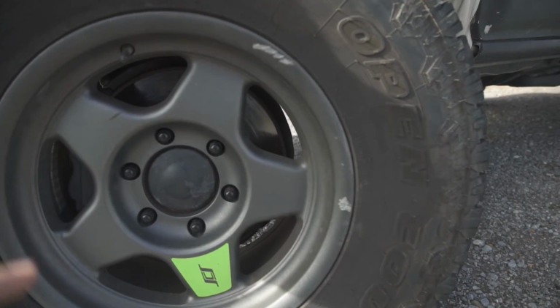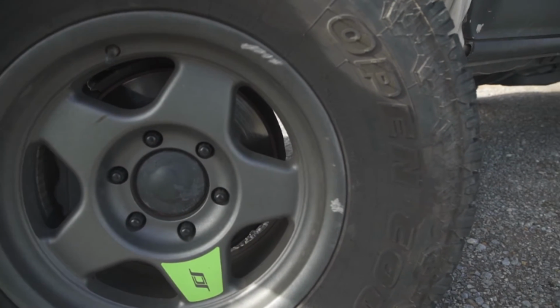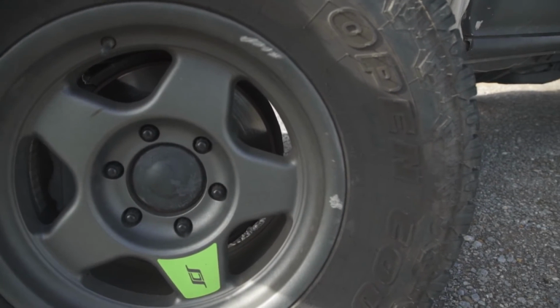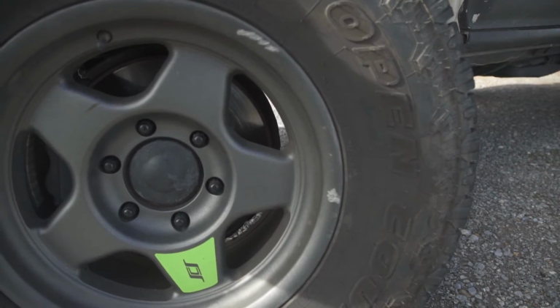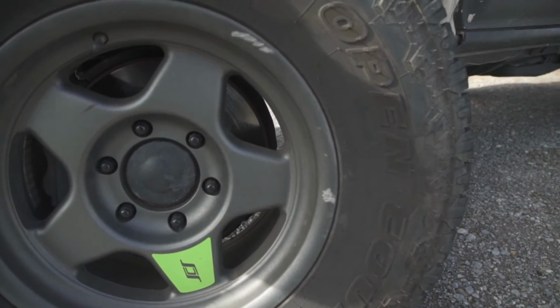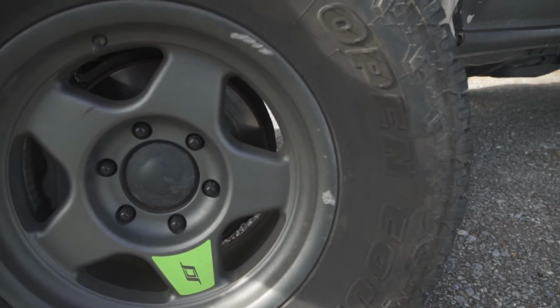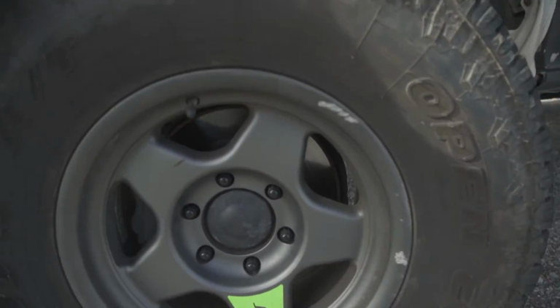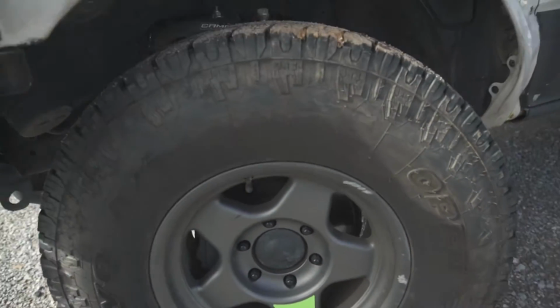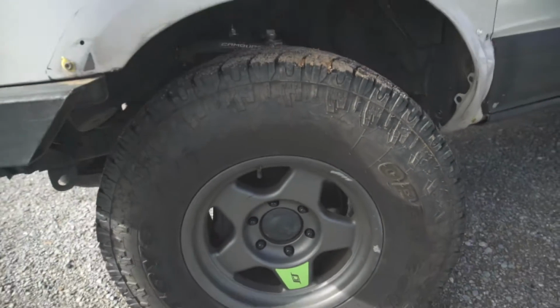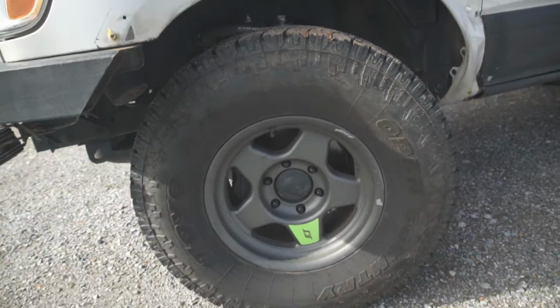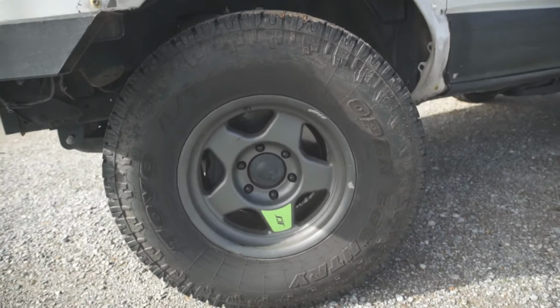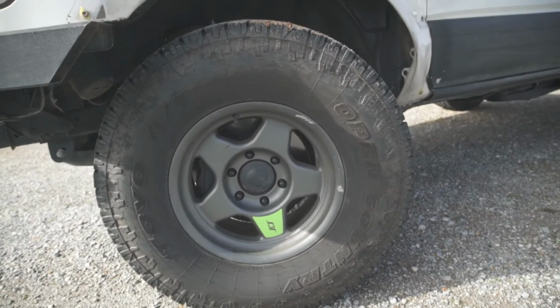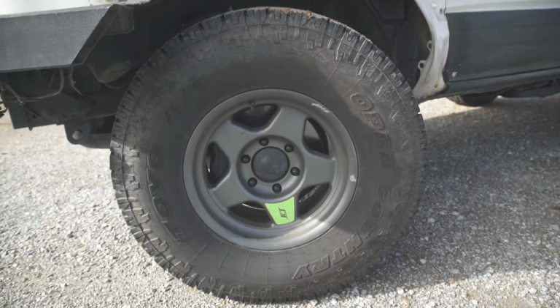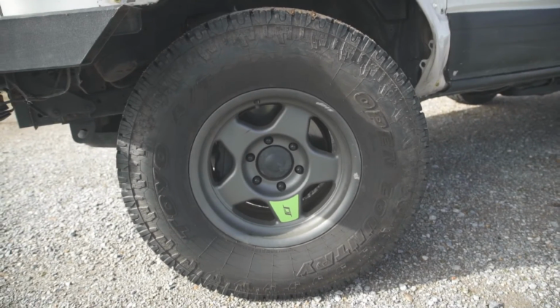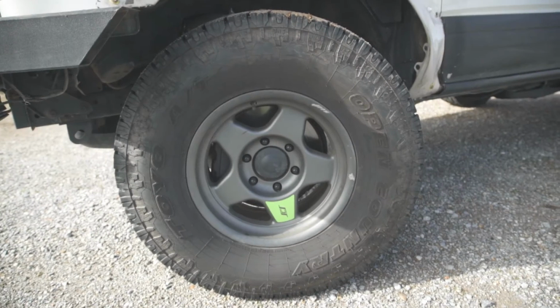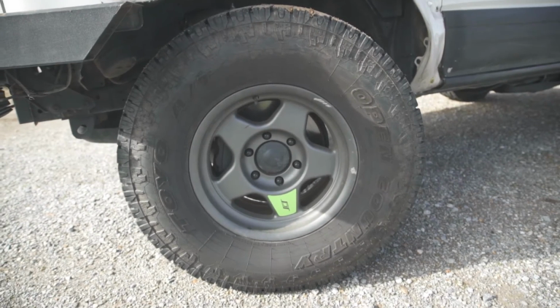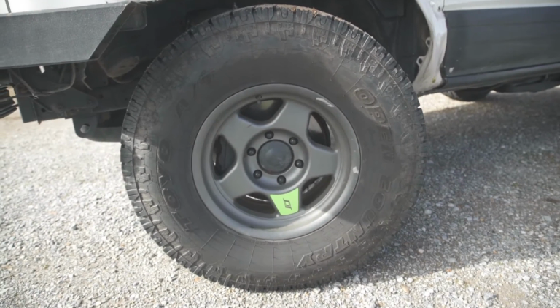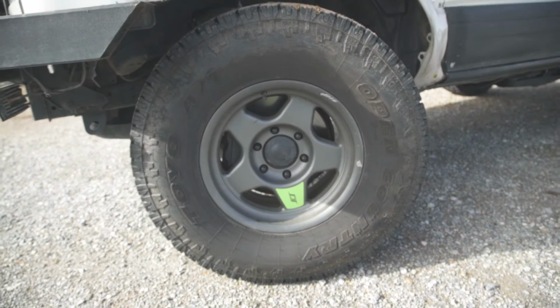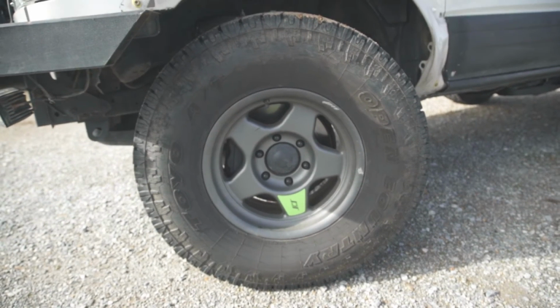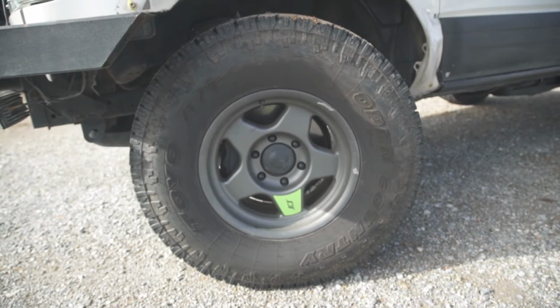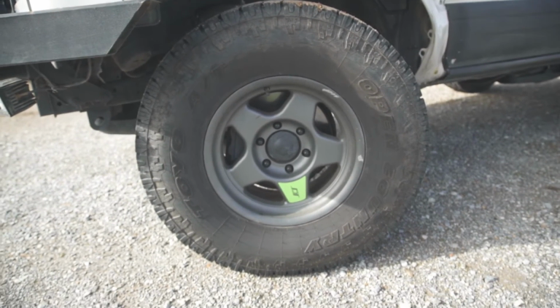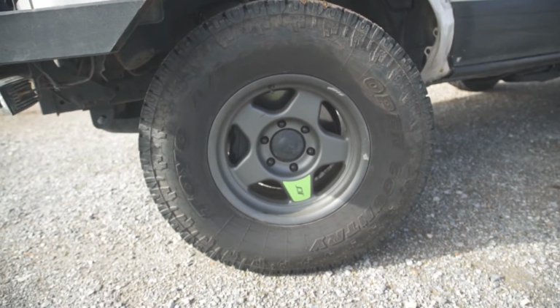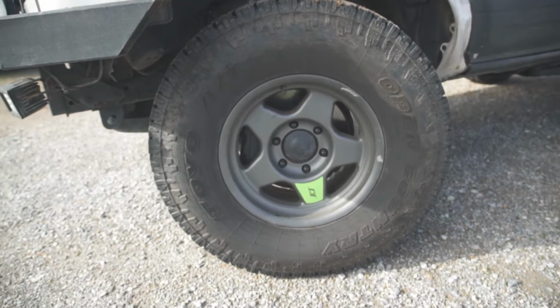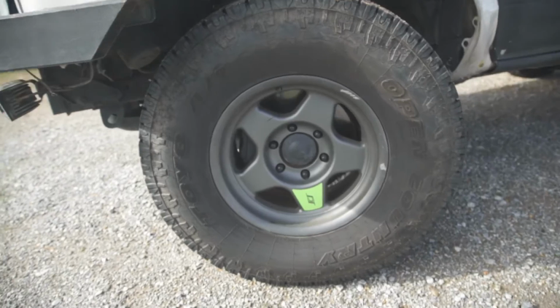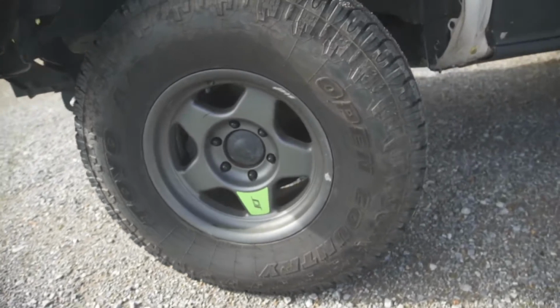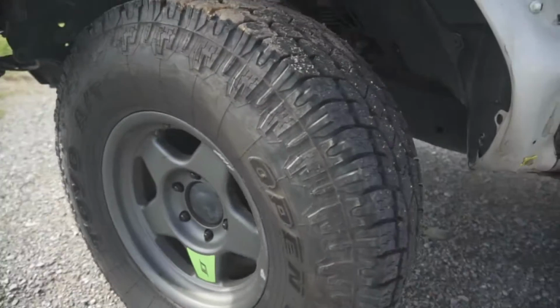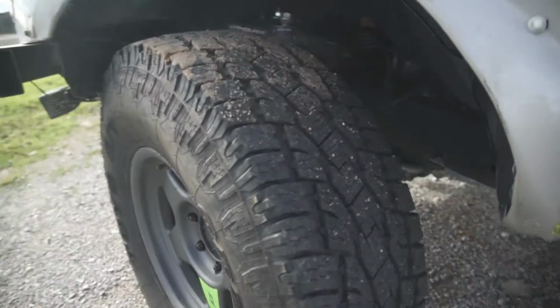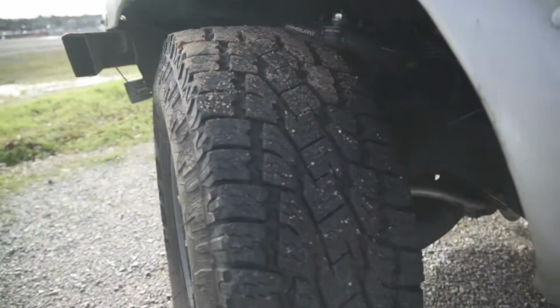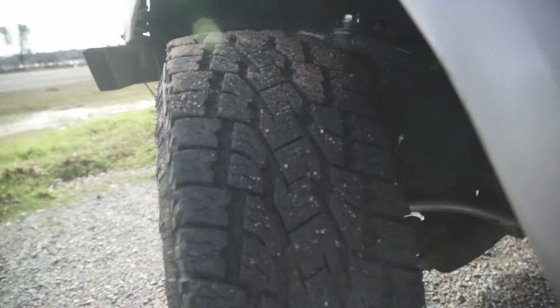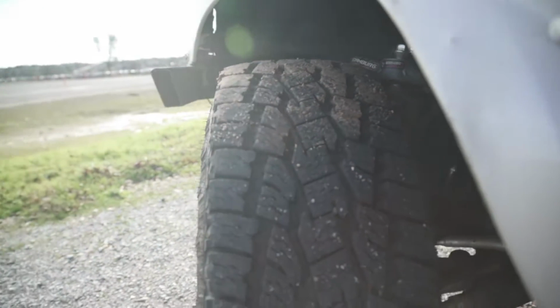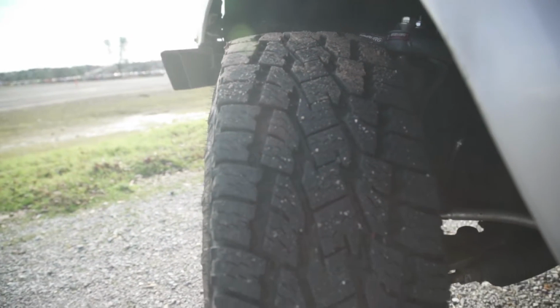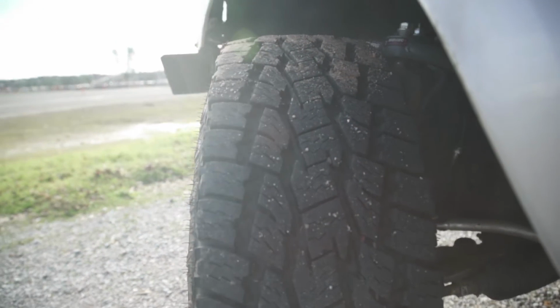Running Toyo Tire AT2s — I'll show you a bit of the tread there.